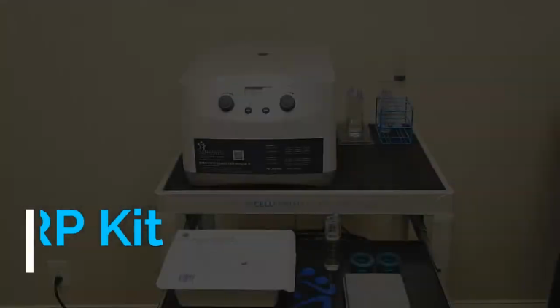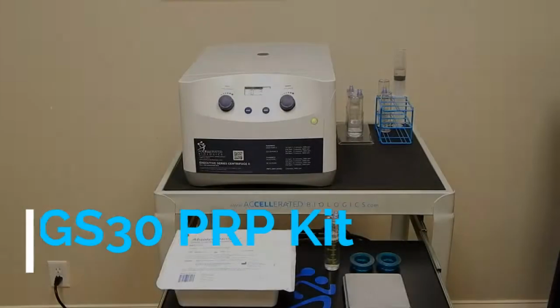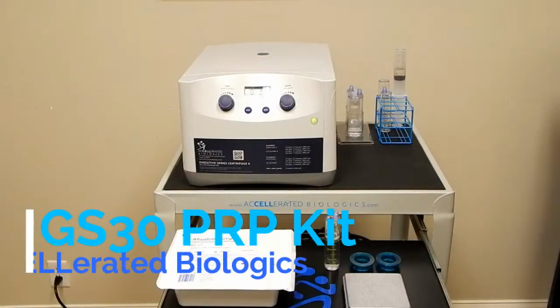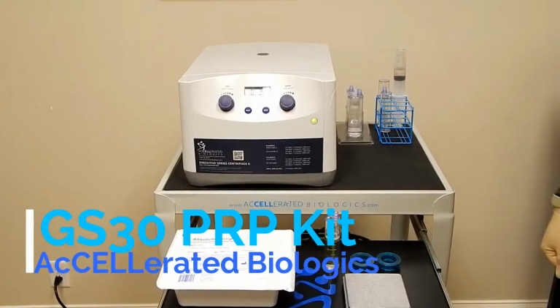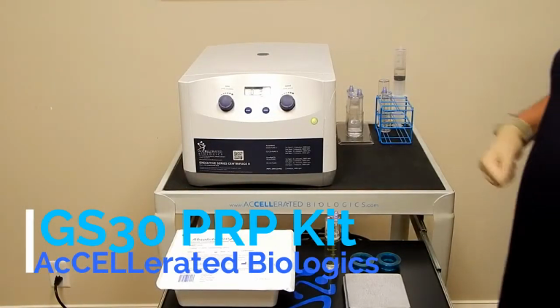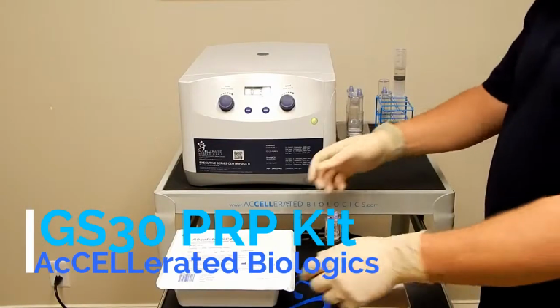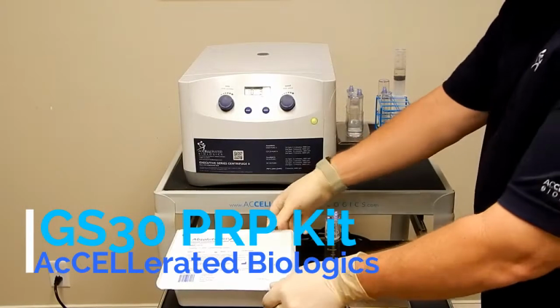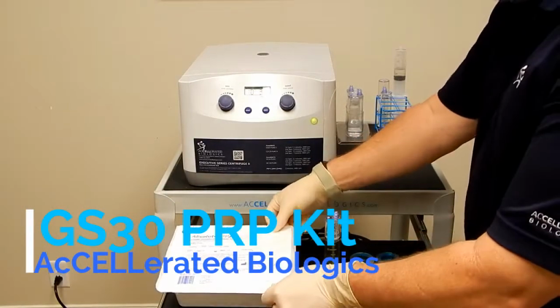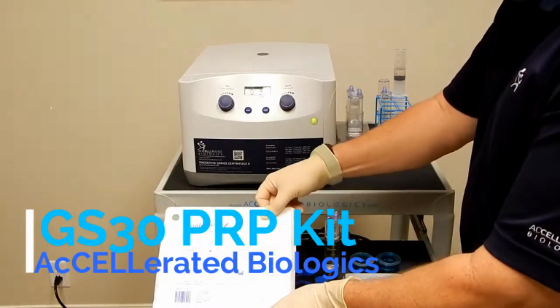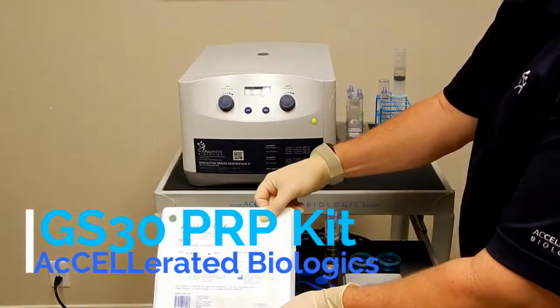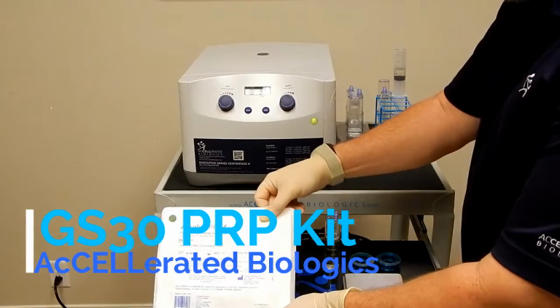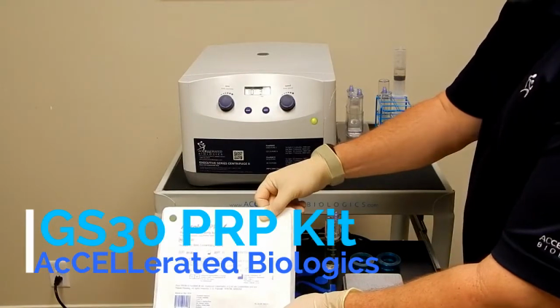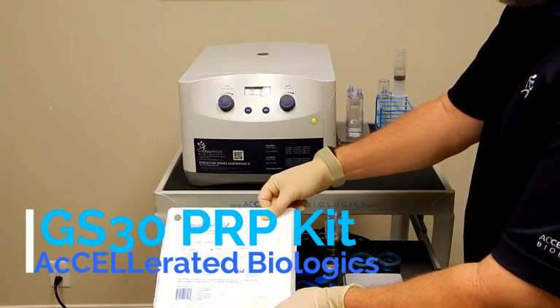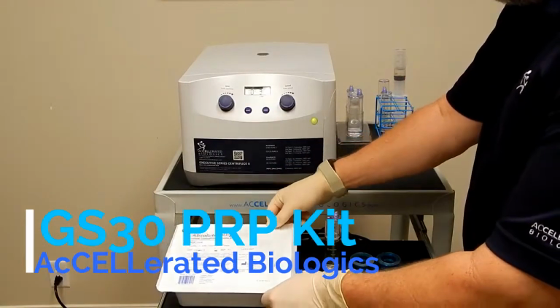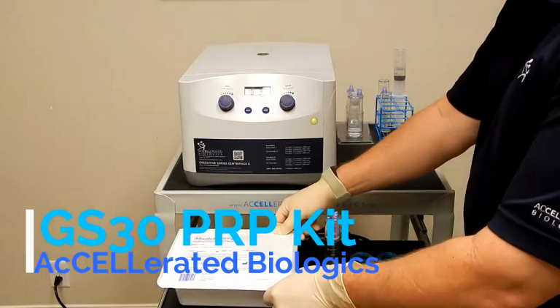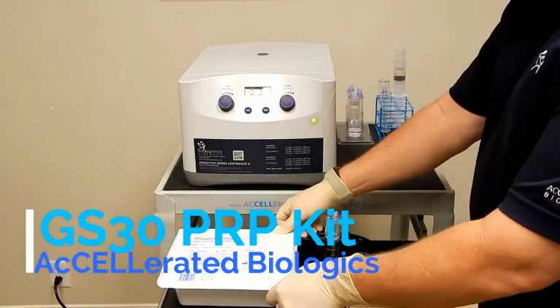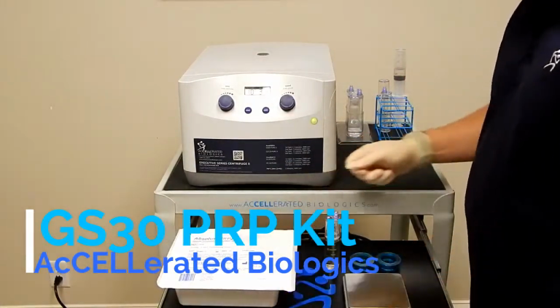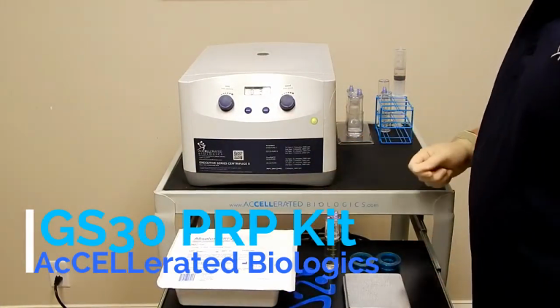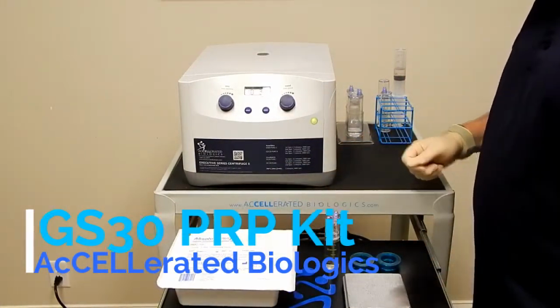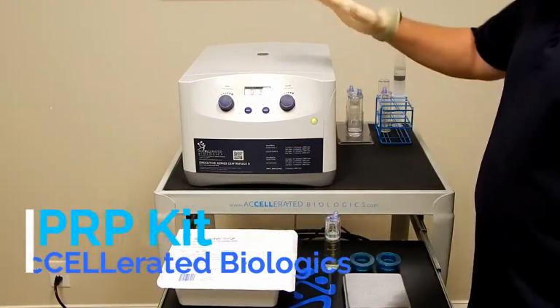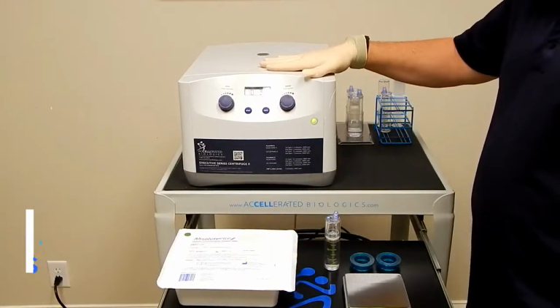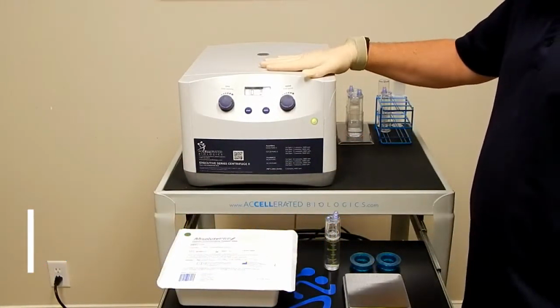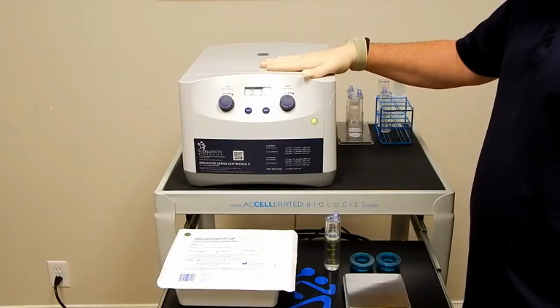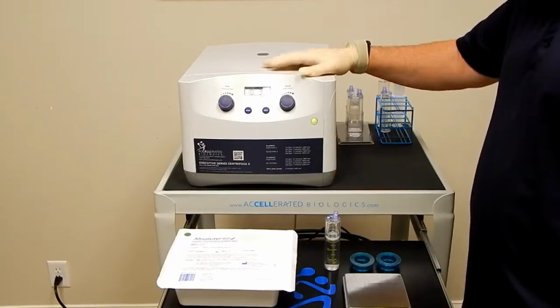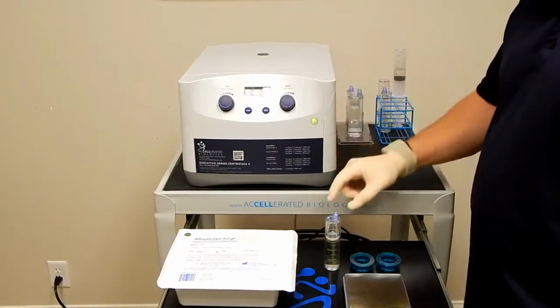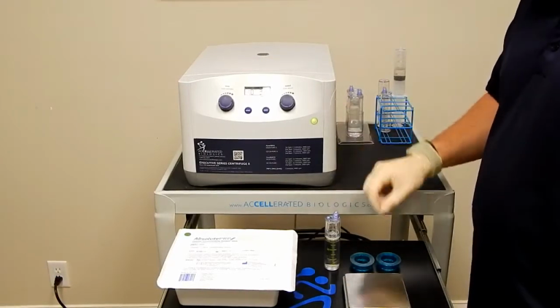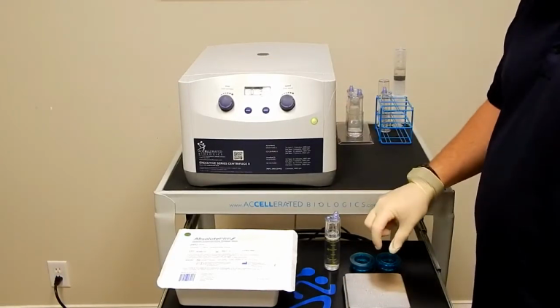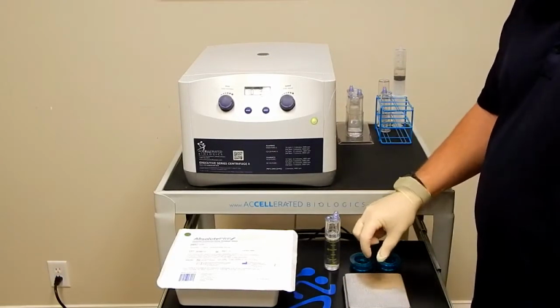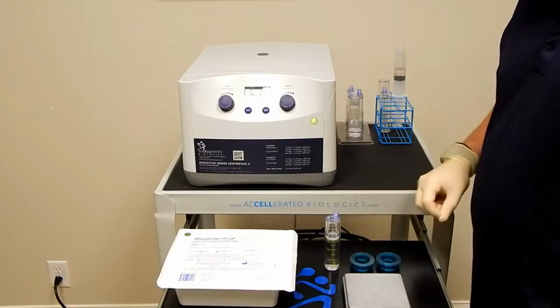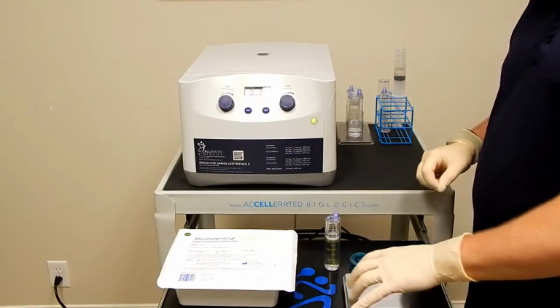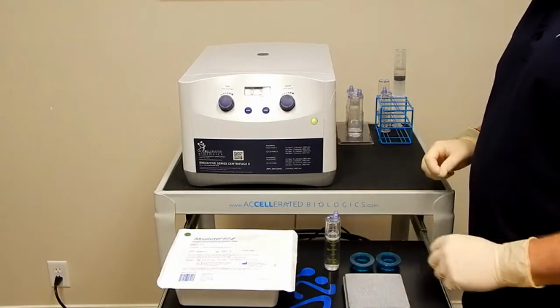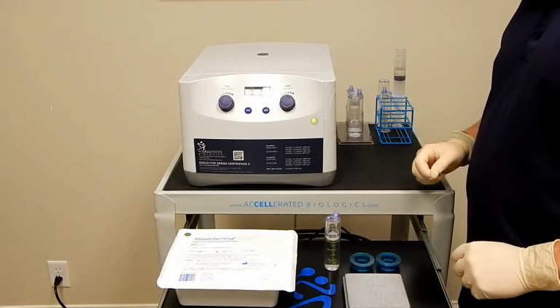Hello, we're going to be going over the M-Site GS-30 PRP kit today. Items you will need to process this kit are your Executive Series Centrifuge, Counterbalance, Bucket Inserts, and Scale.